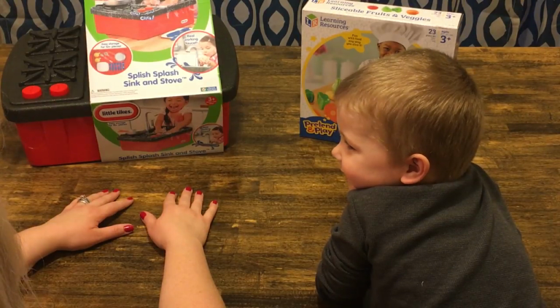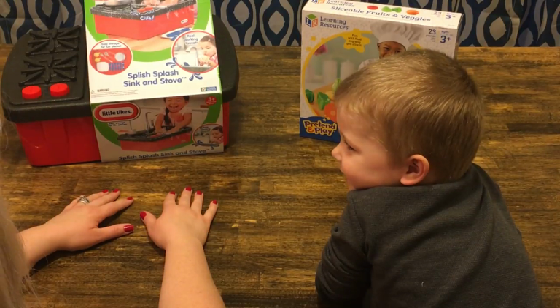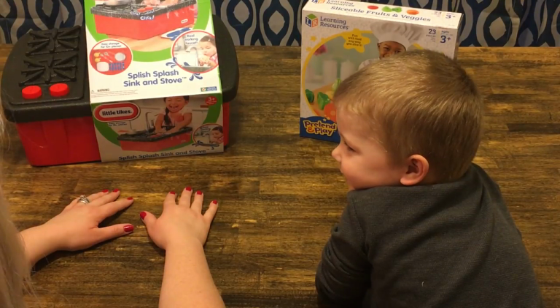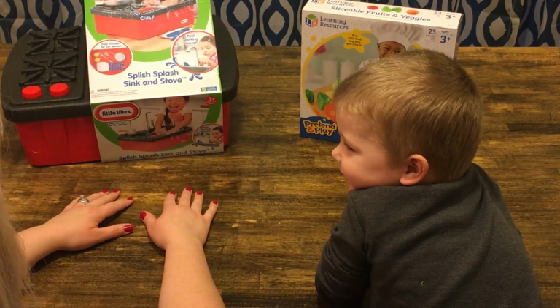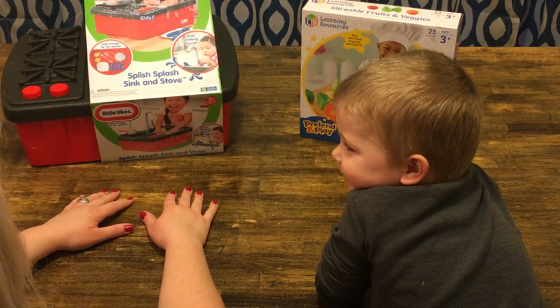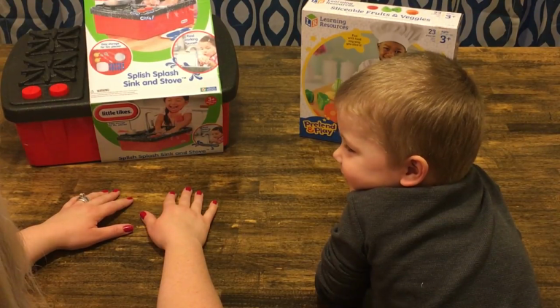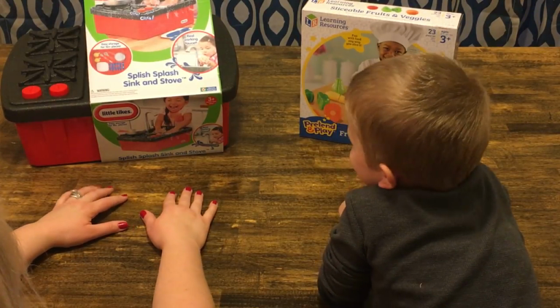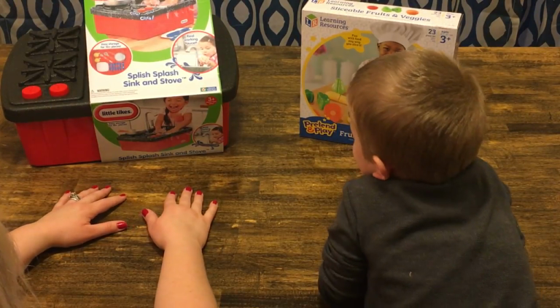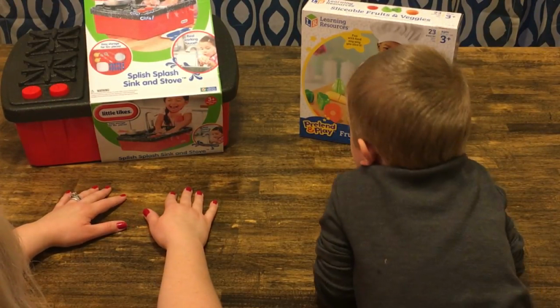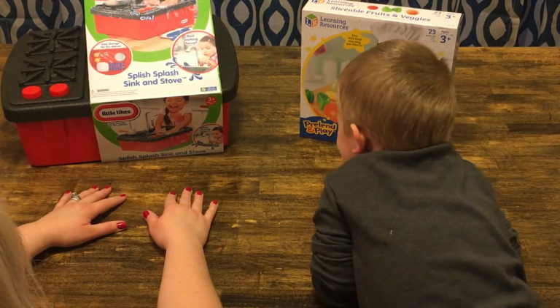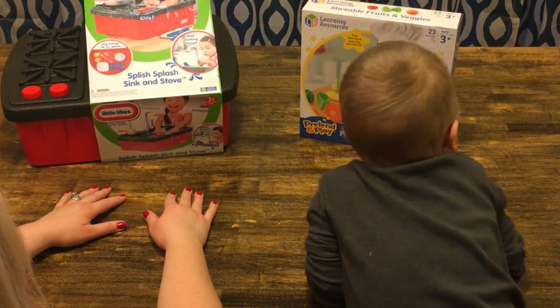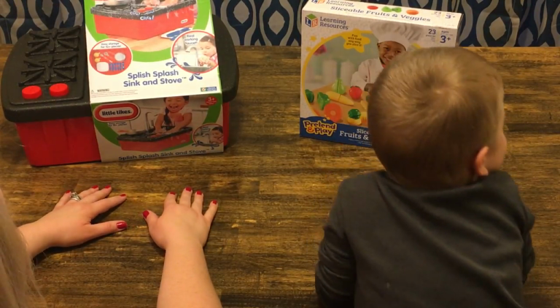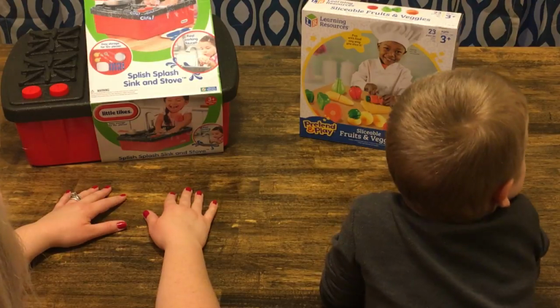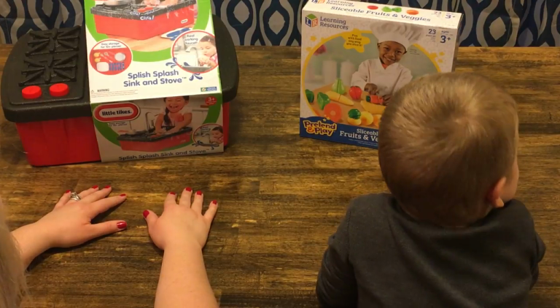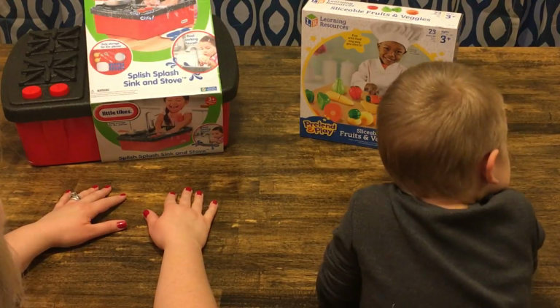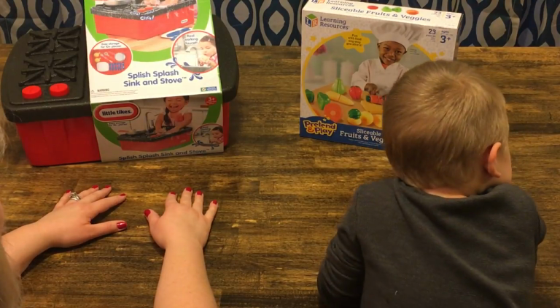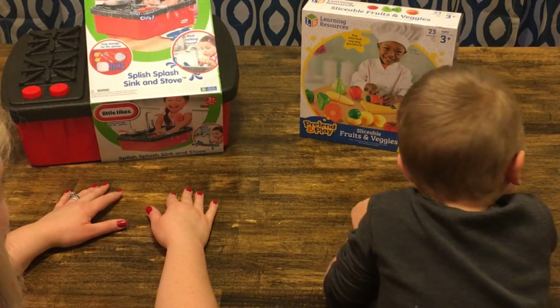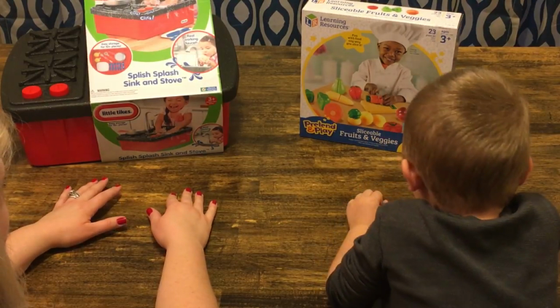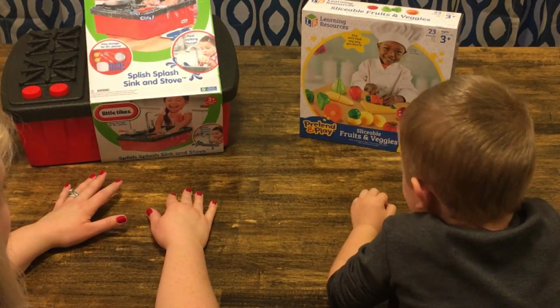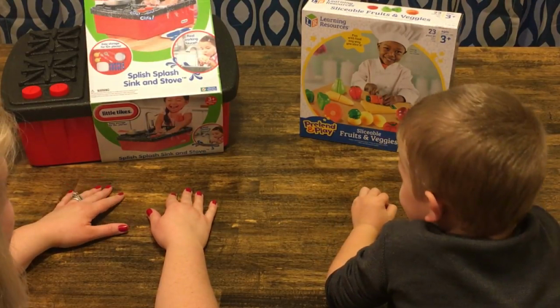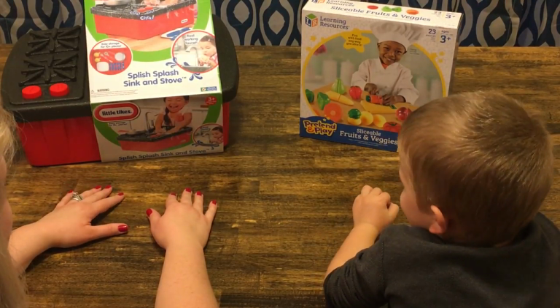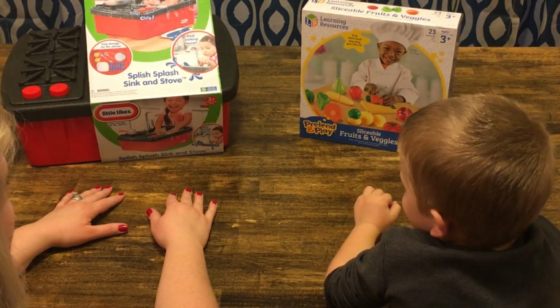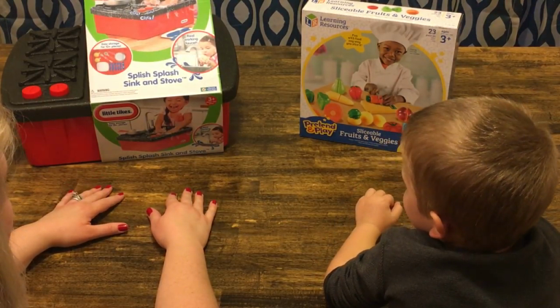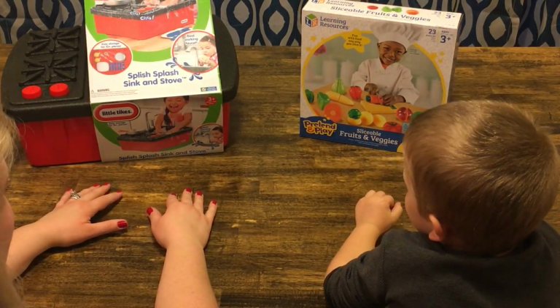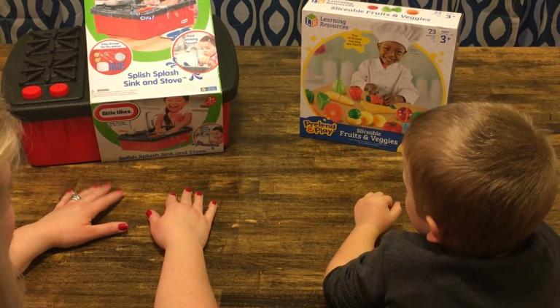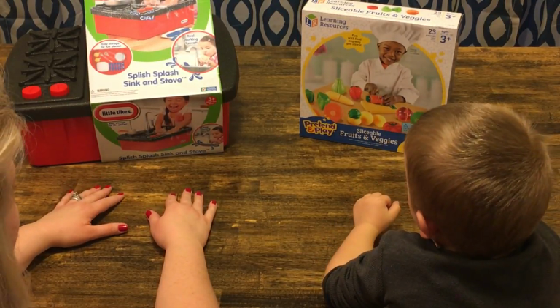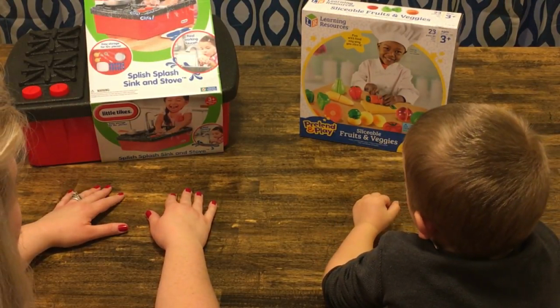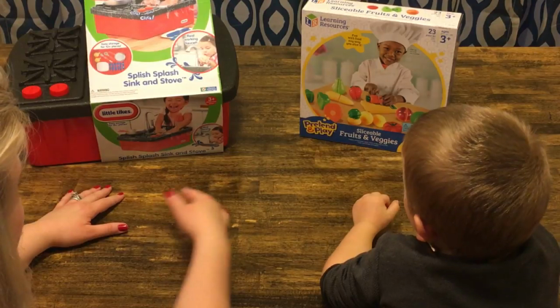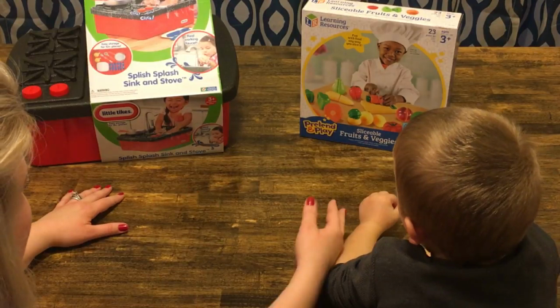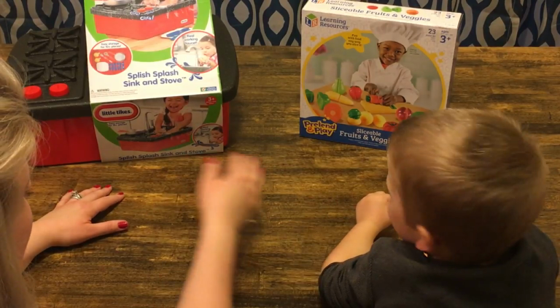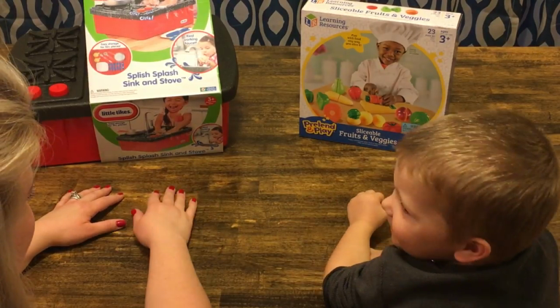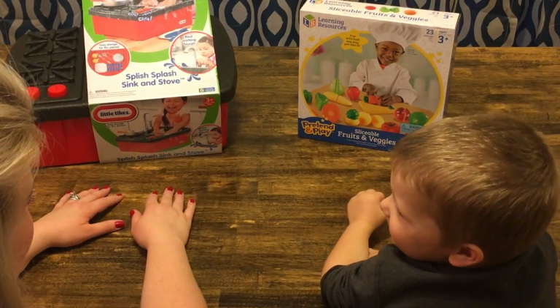Hi everybody, we're the Carol Fam. Today we're going to be looking at the Splish Splash Sink and Stove and the Pretend and Play Sliceable Fruits and Veggies. How about you, Jay? Do you want to look at it?